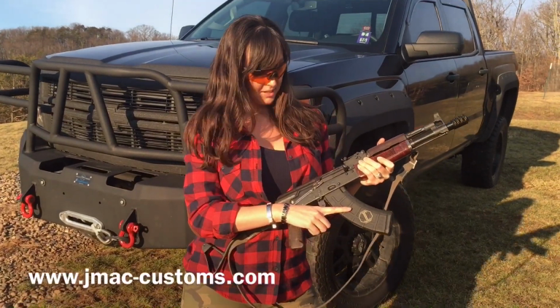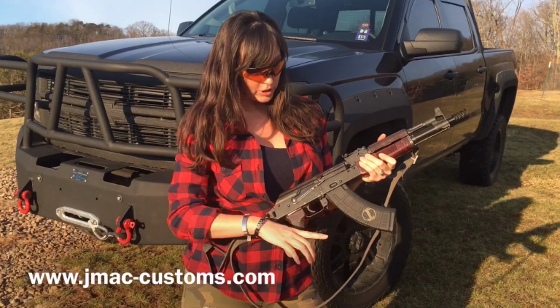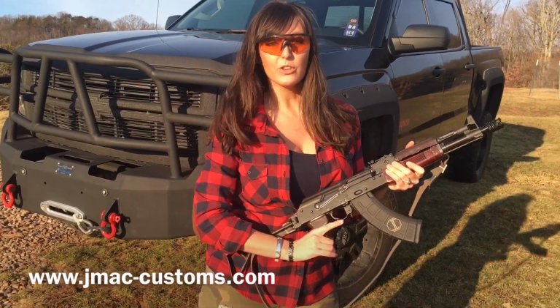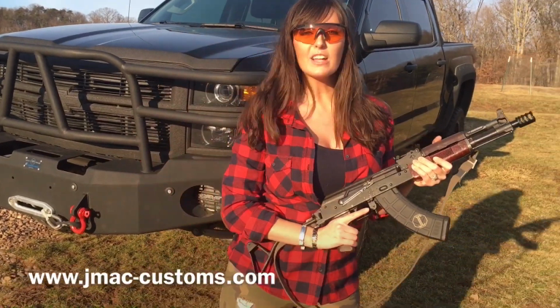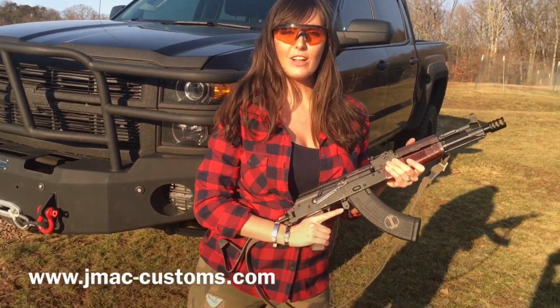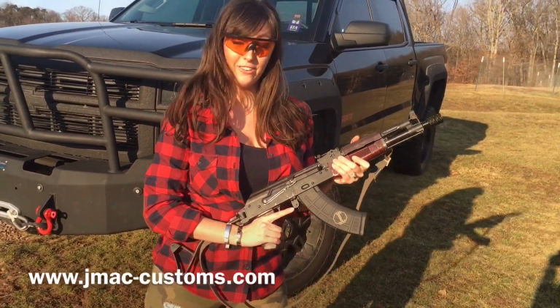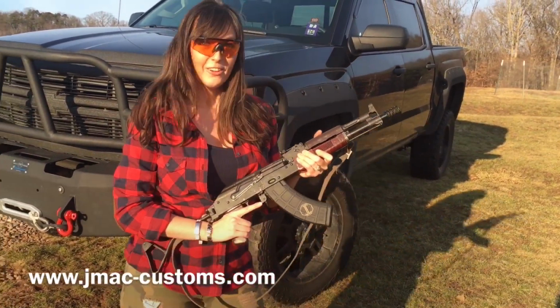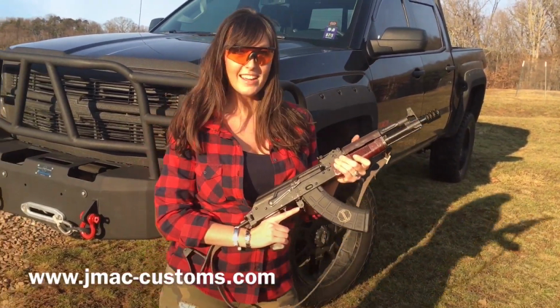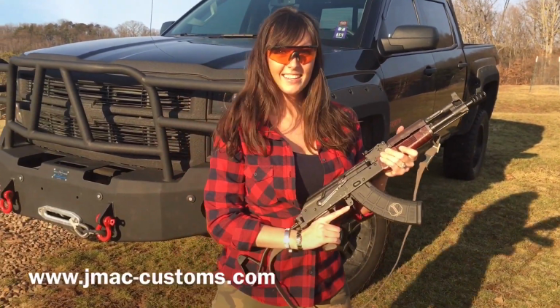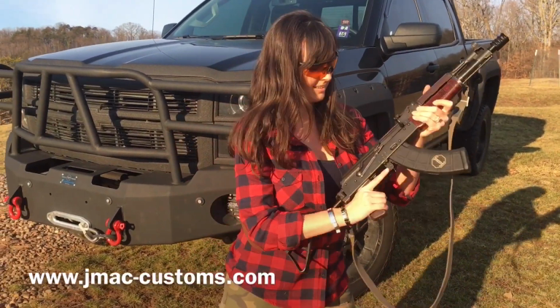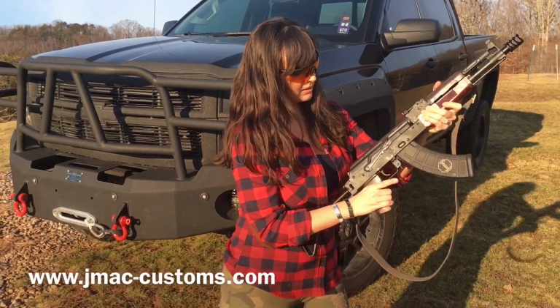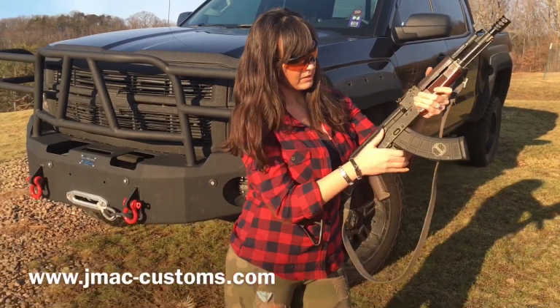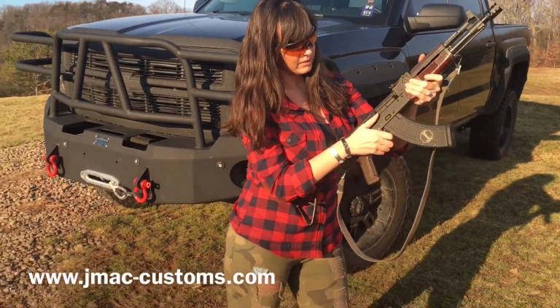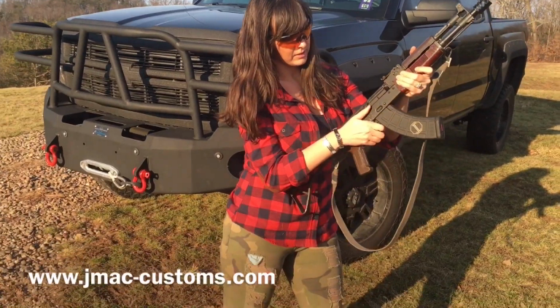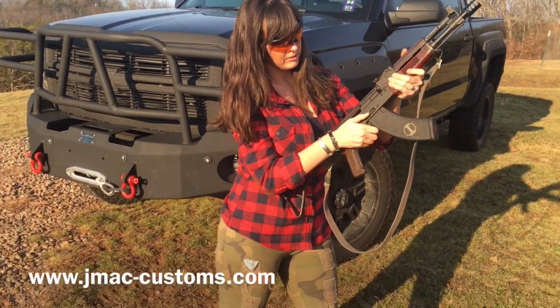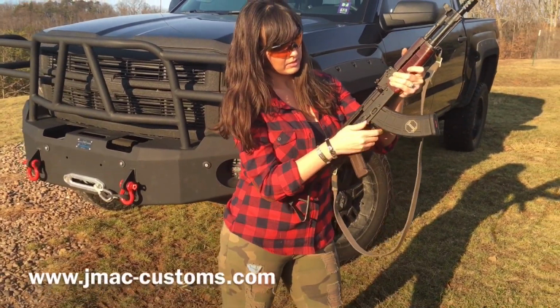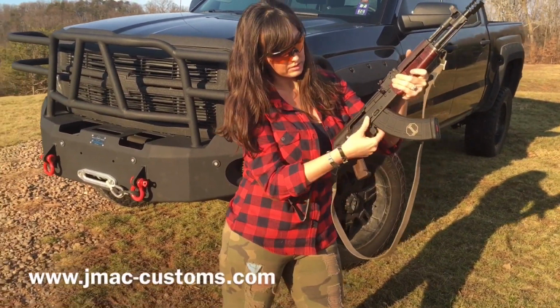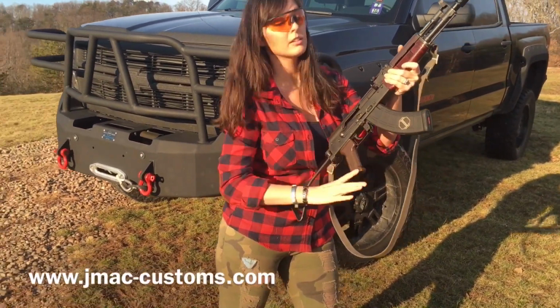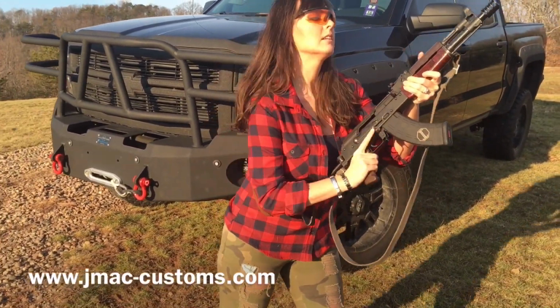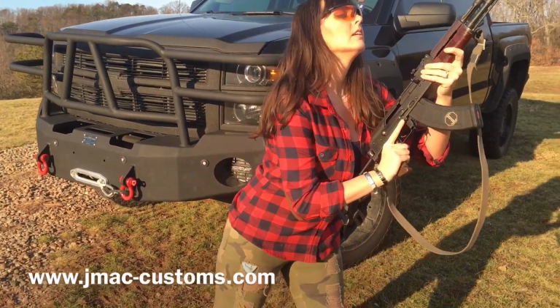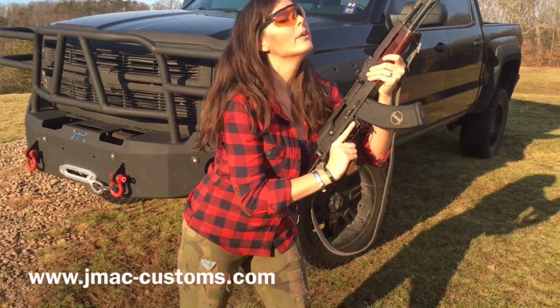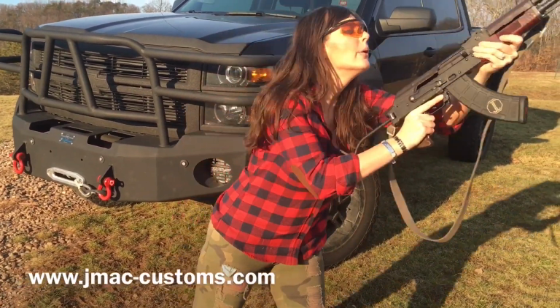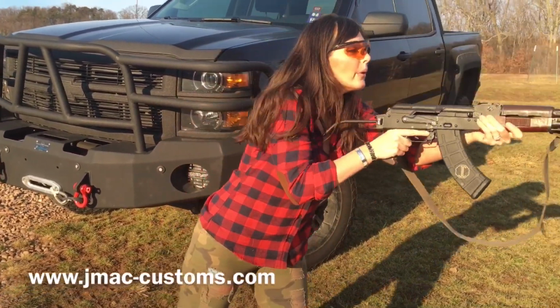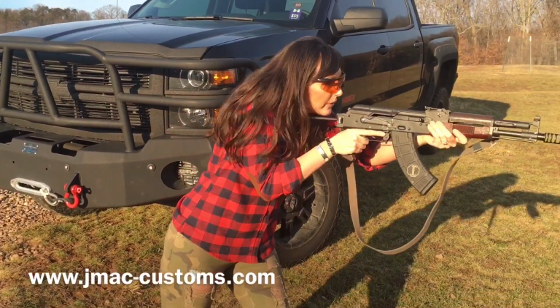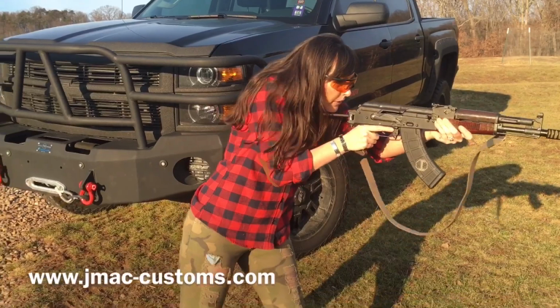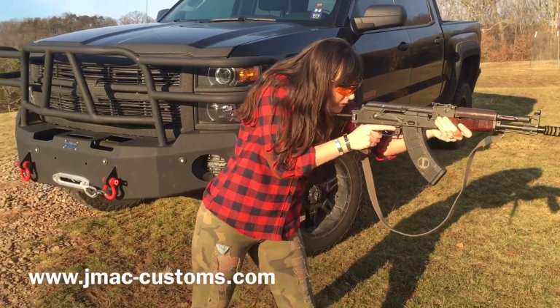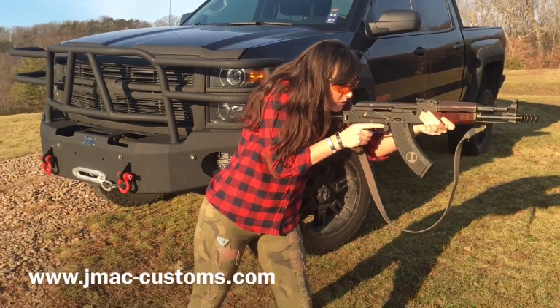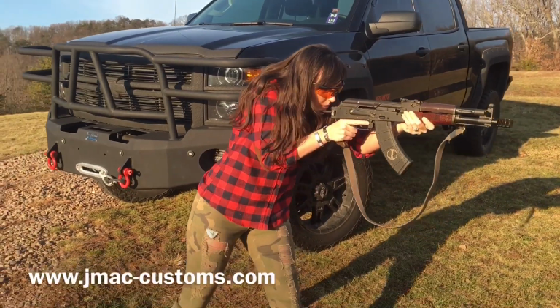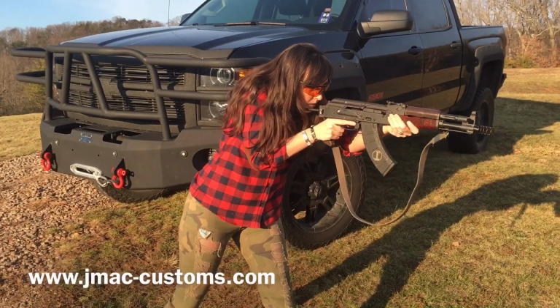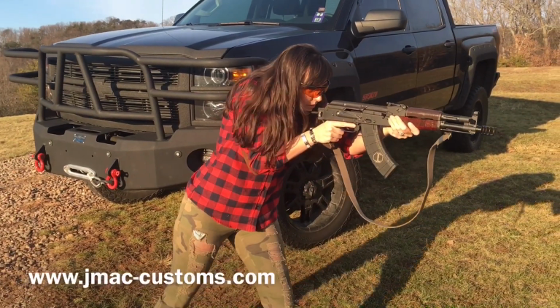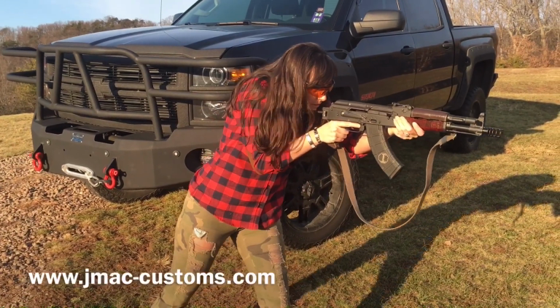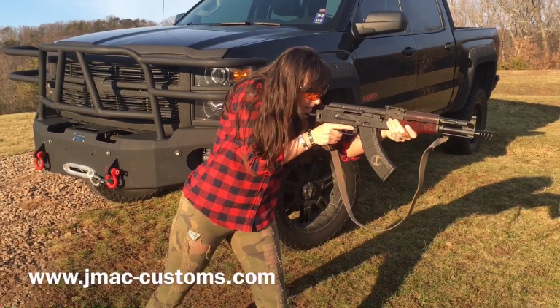We're gonna shoot 30 rounds full-auto. Ready? Ready!